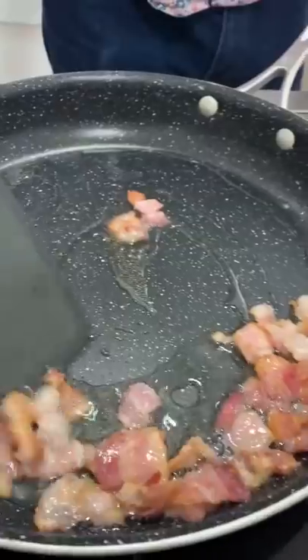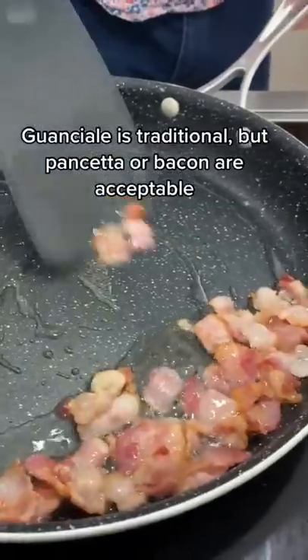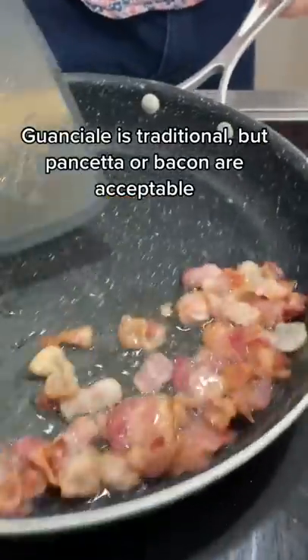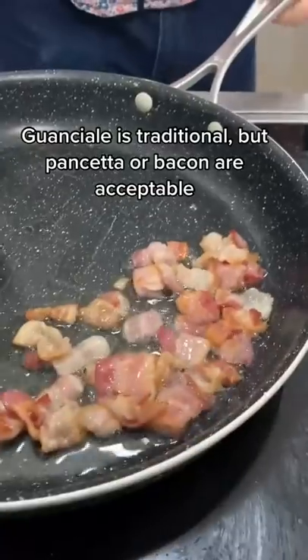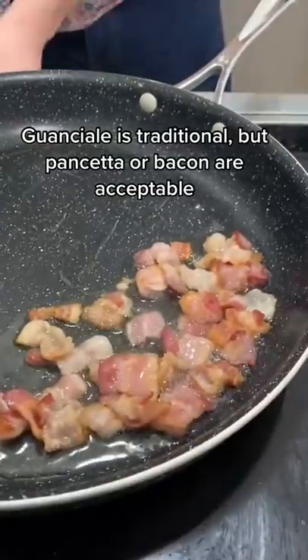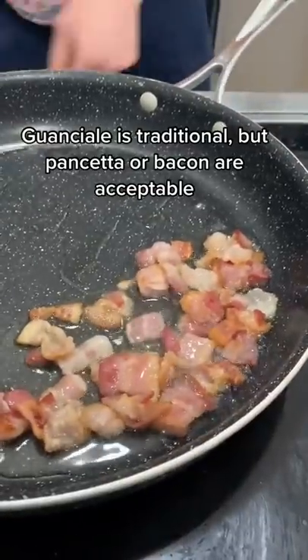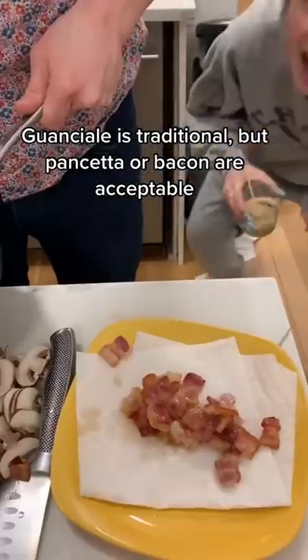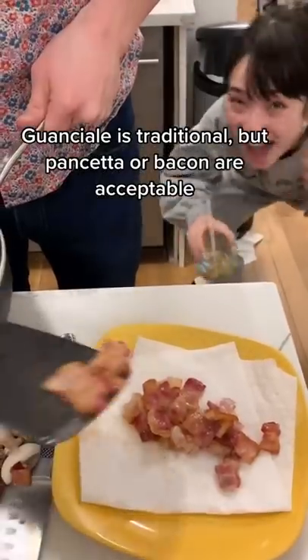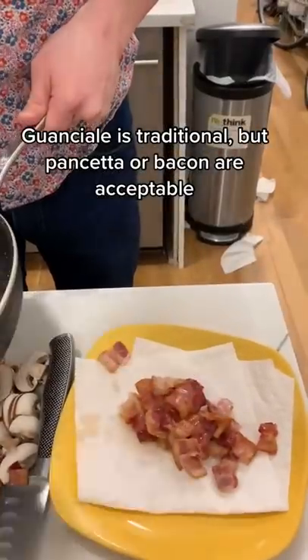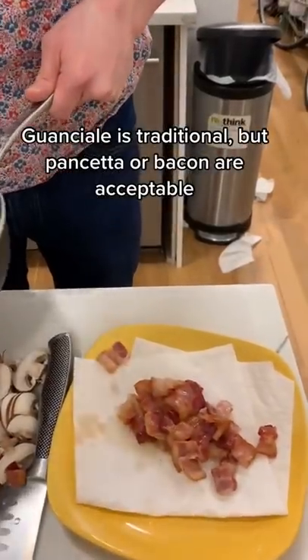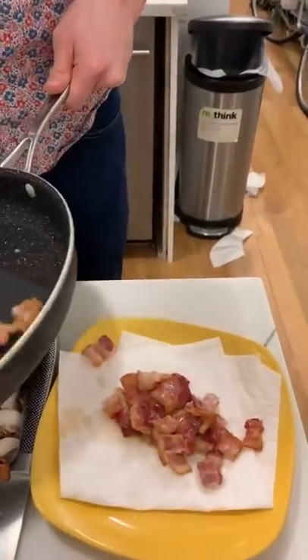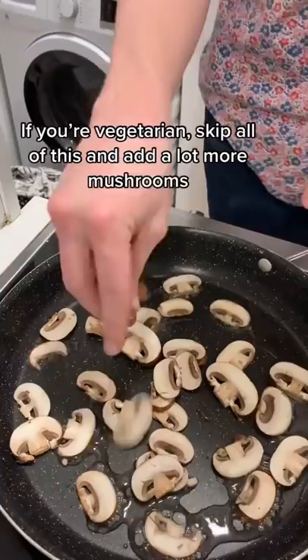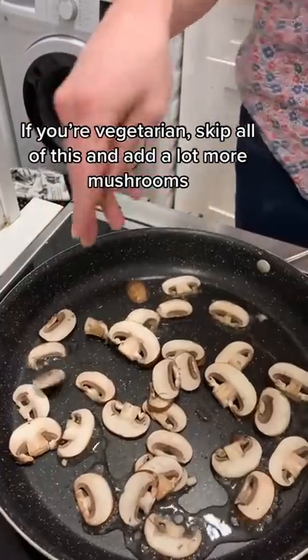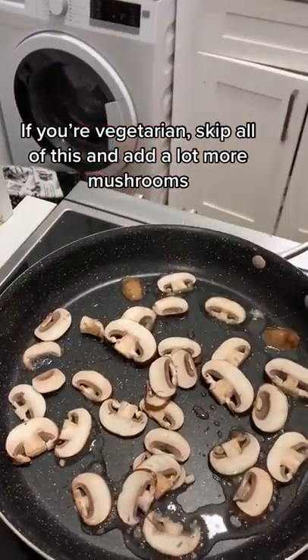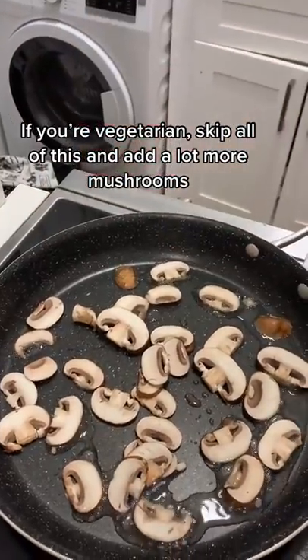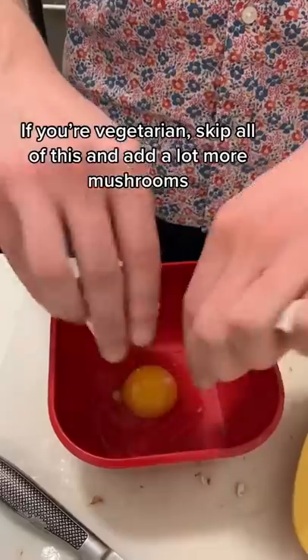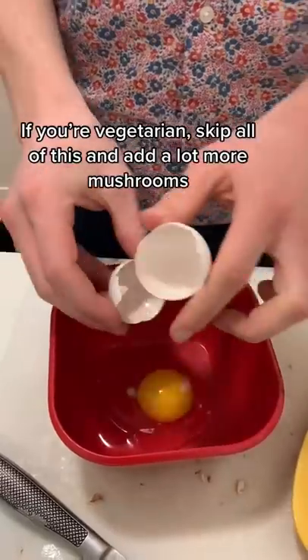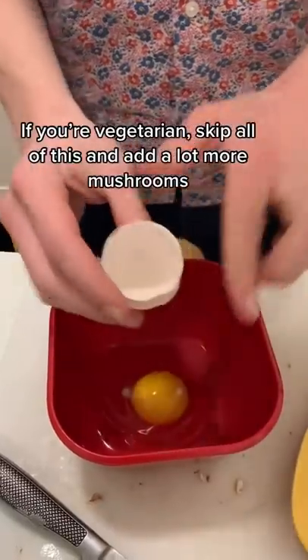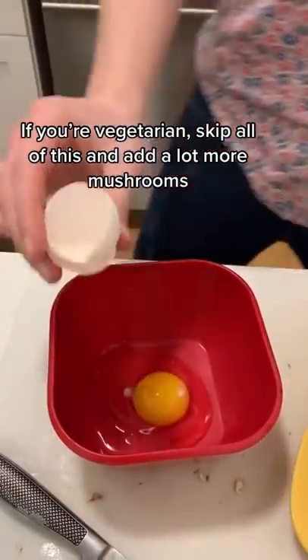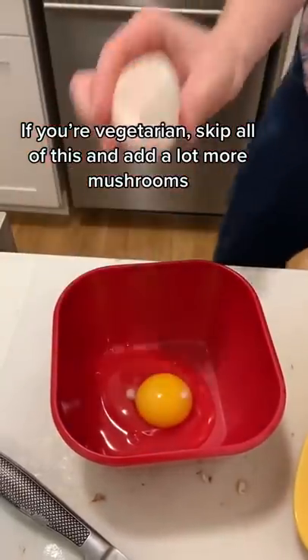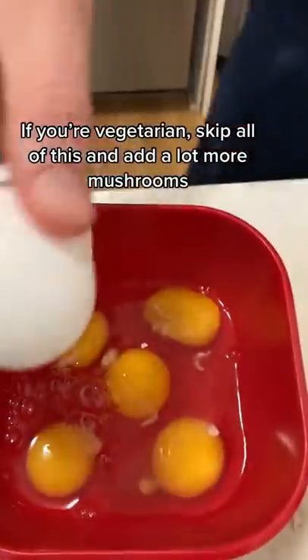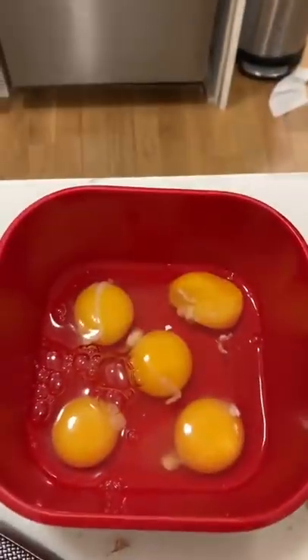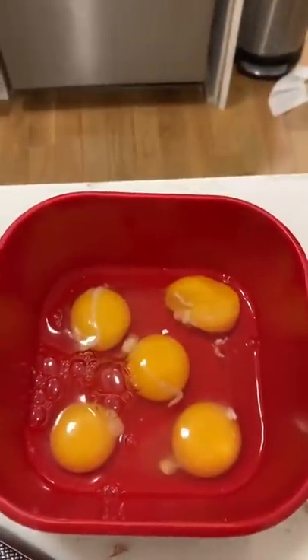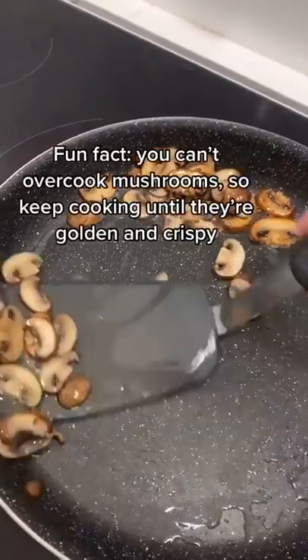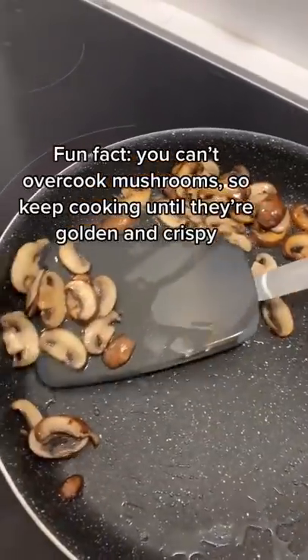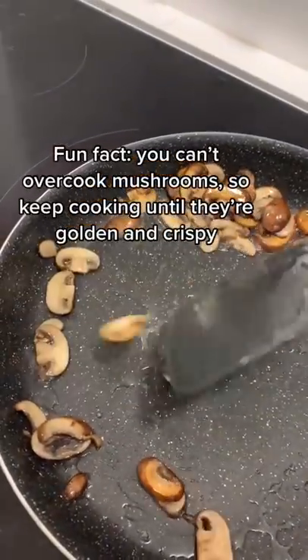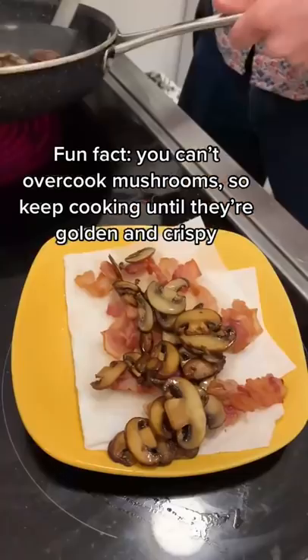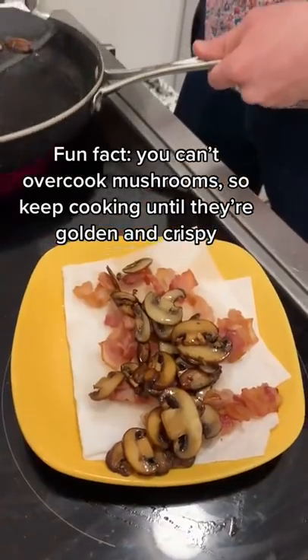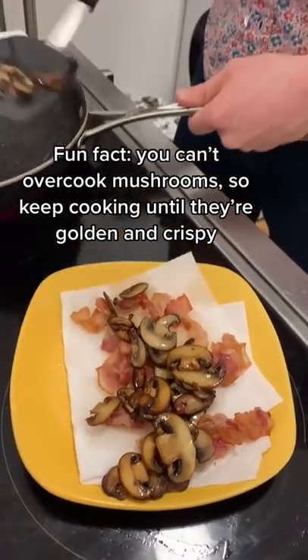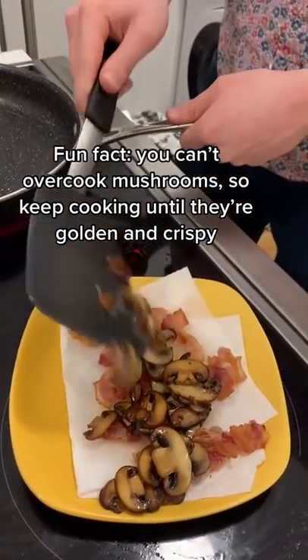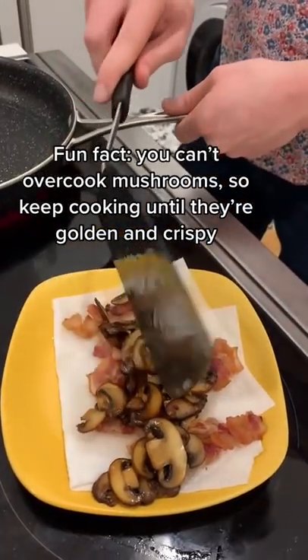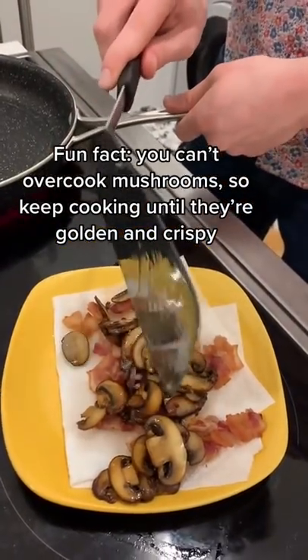Guanciale is traditional, but pancetta and even American bacon are perfectly acceptable substitutes. If you're vegetarian, just skip all this and add a lot more mushrooms. Fun fact: you can't overcook mushrooms, so keep cooking until they're golden and crispy.